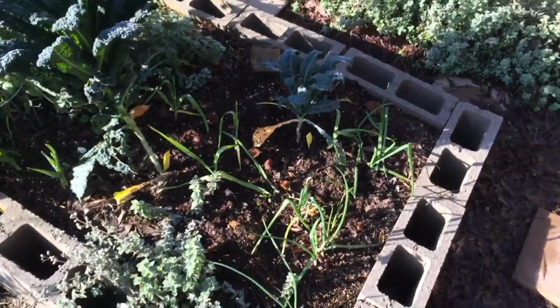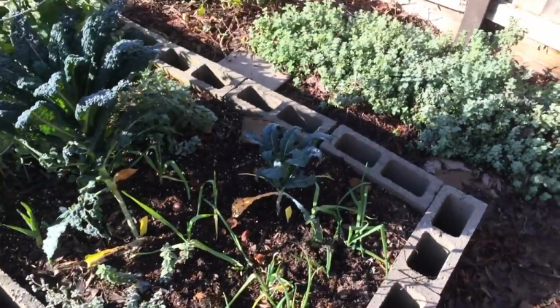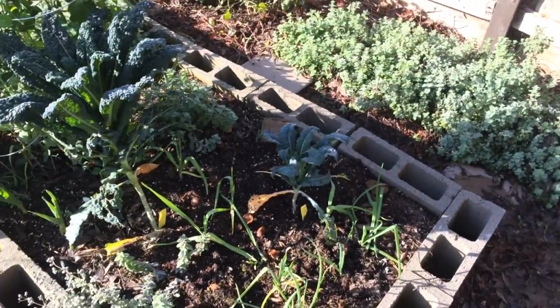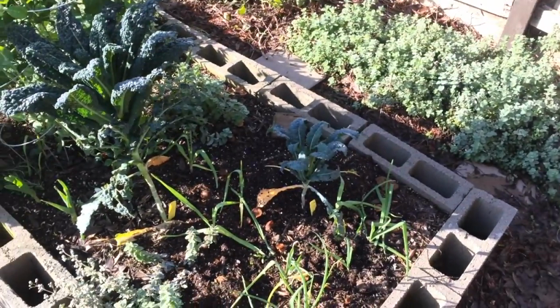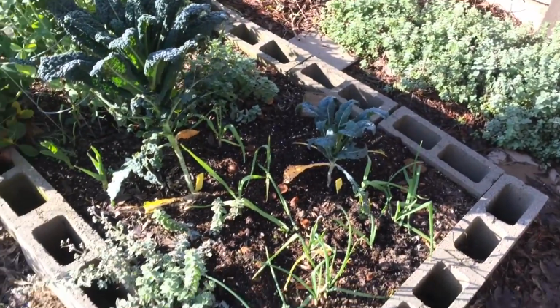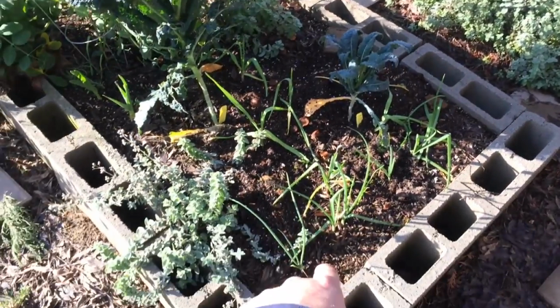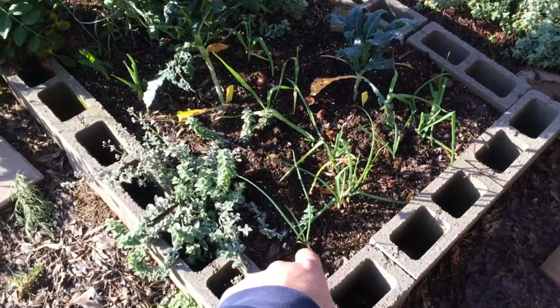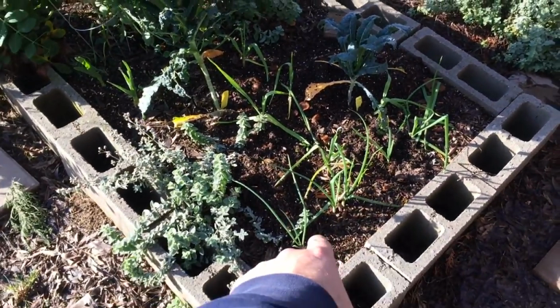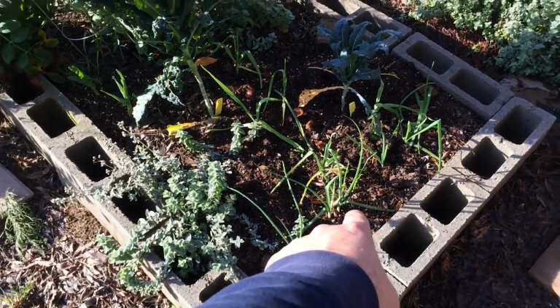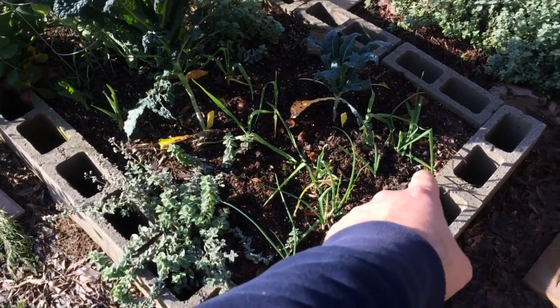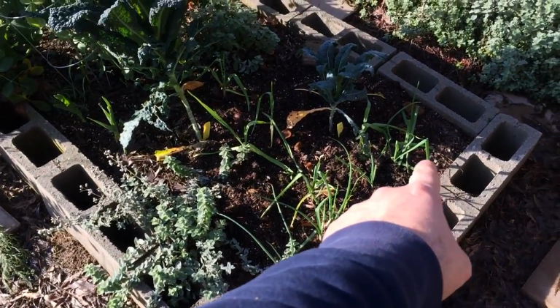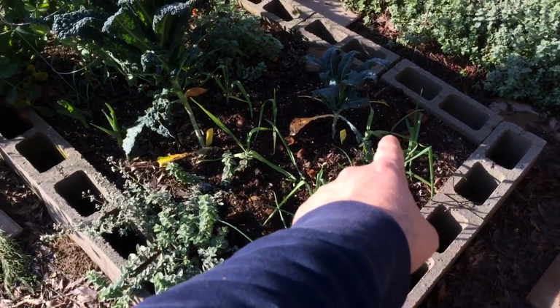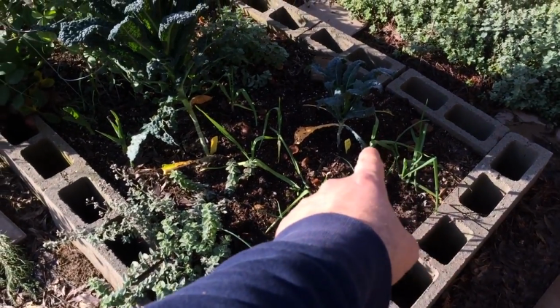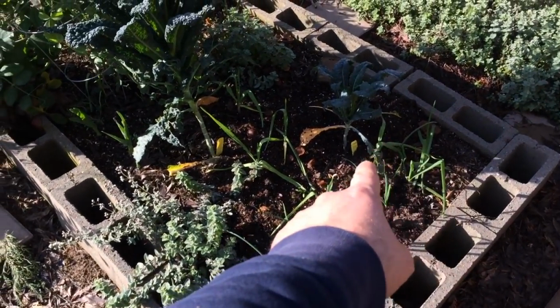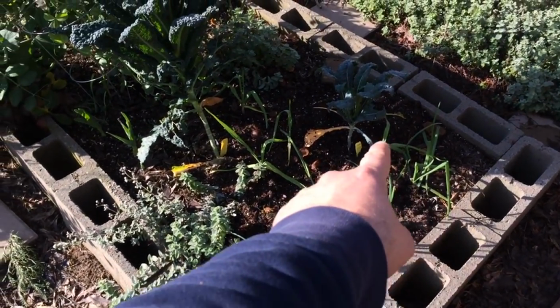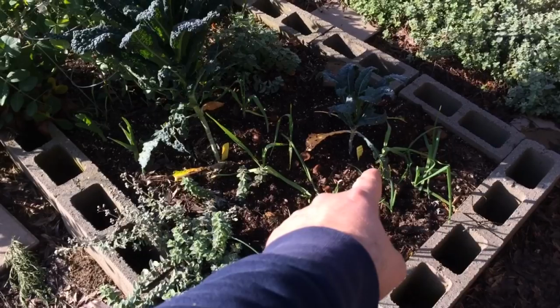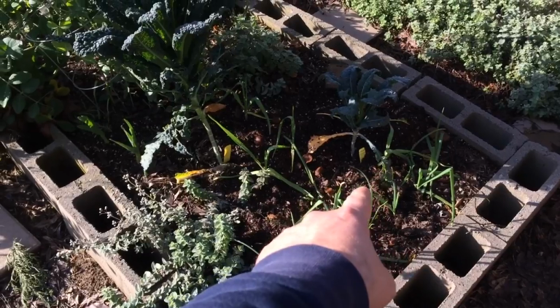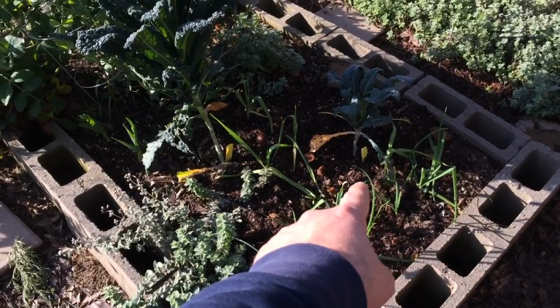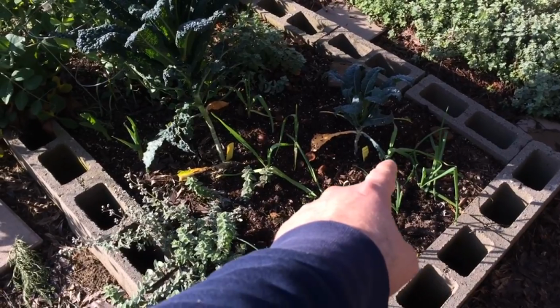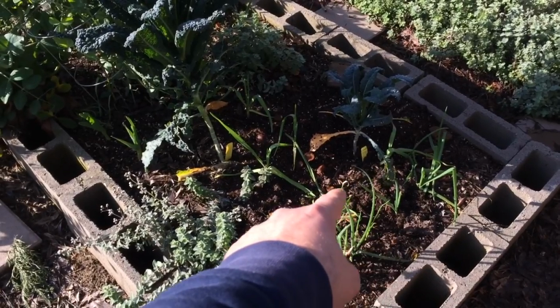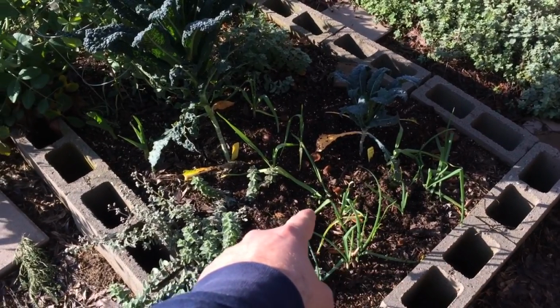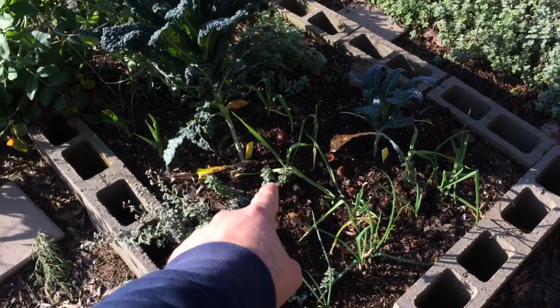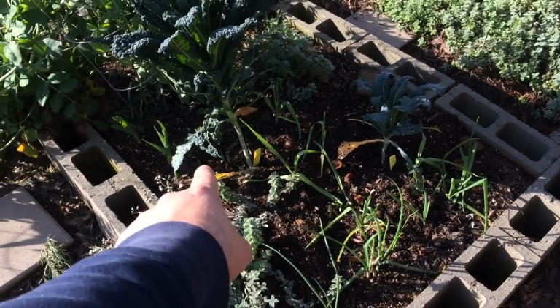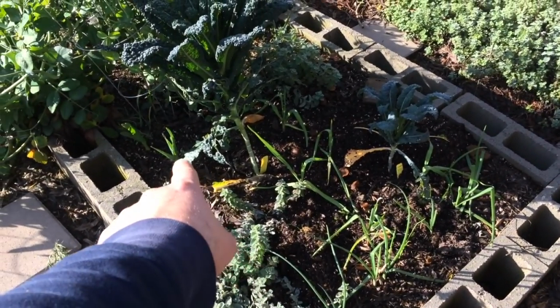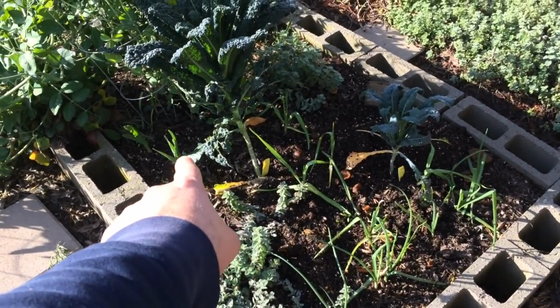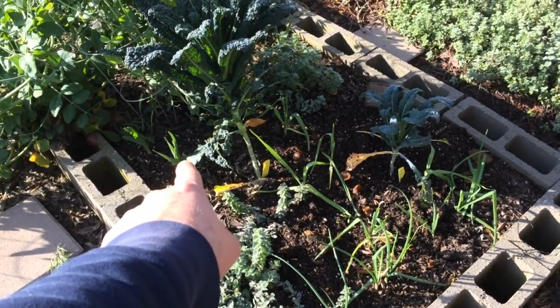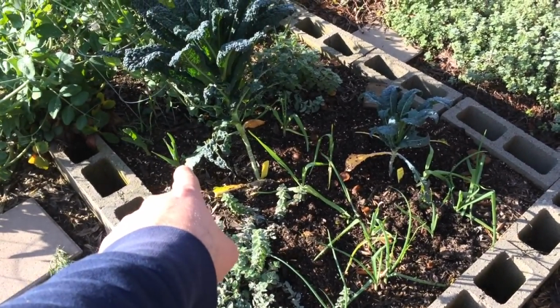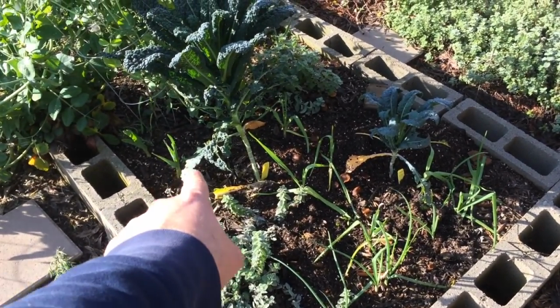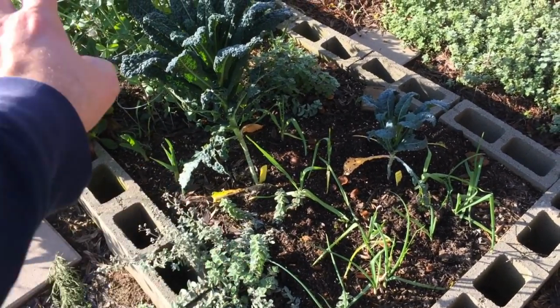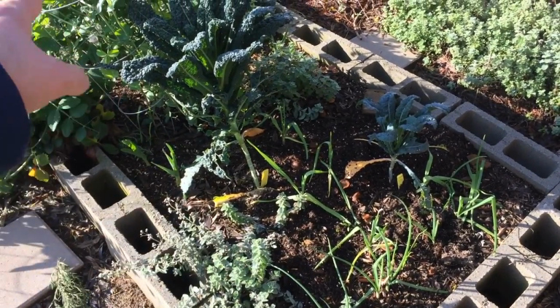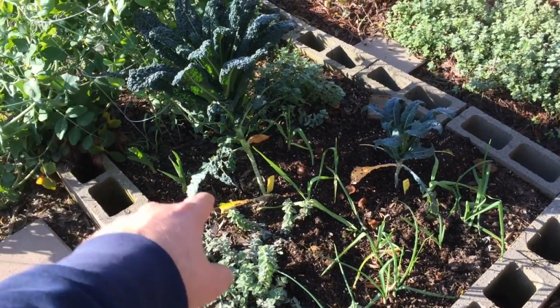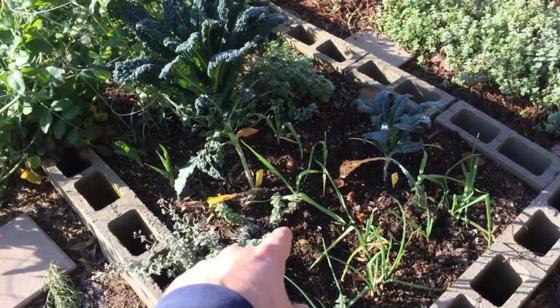Here's a row of onions. There's some garlic in here and some elephant garlic over there, and there's more on that side I'll show you.